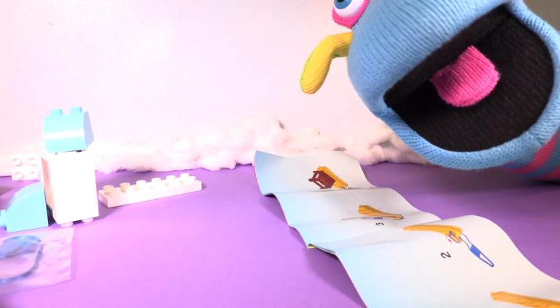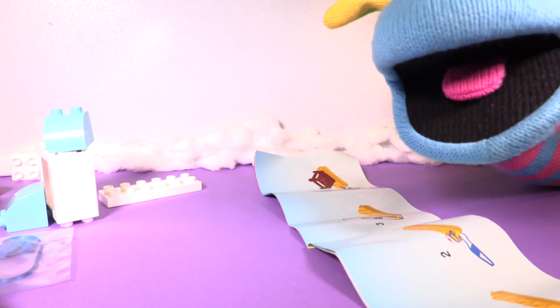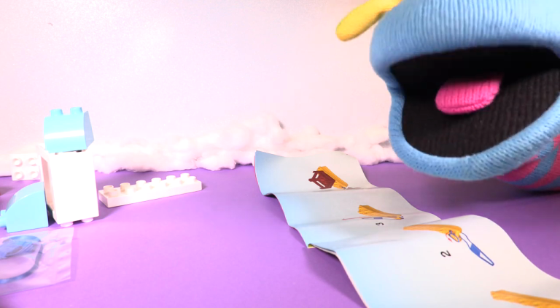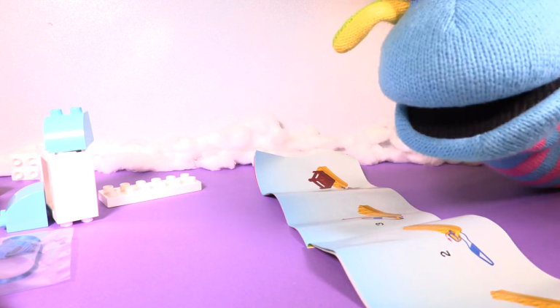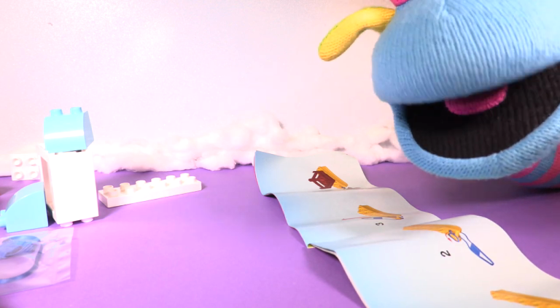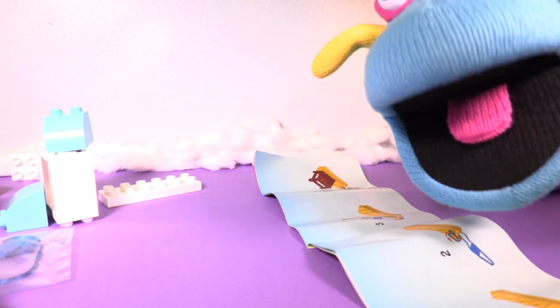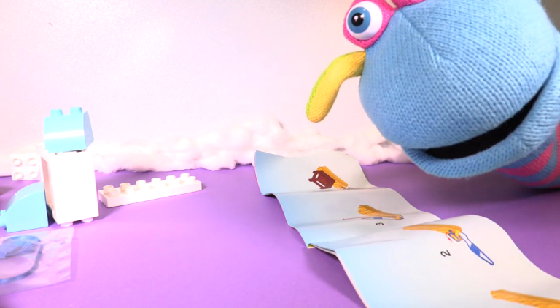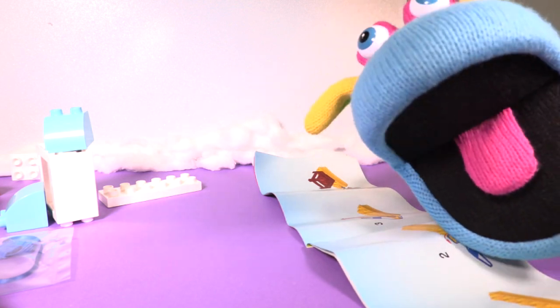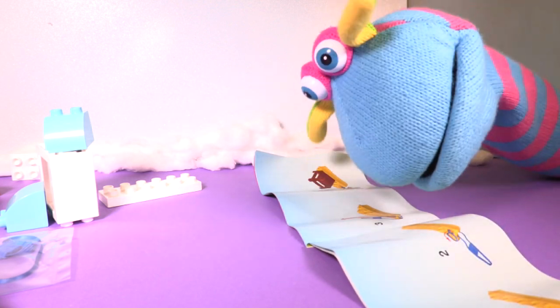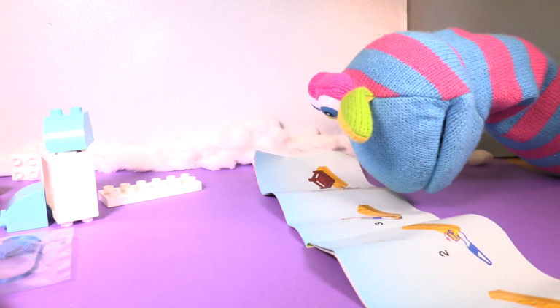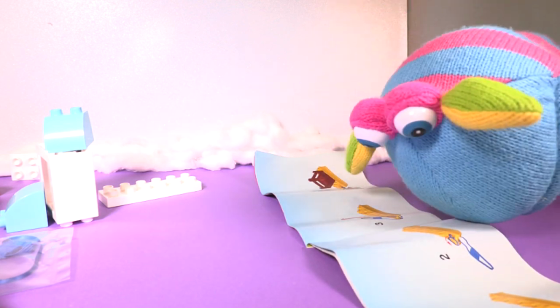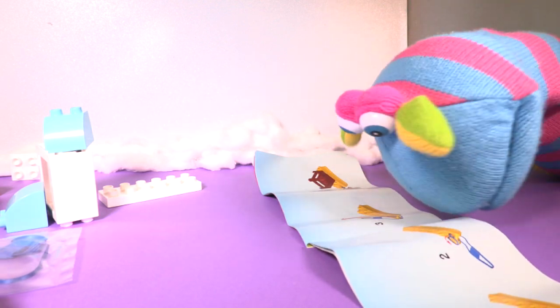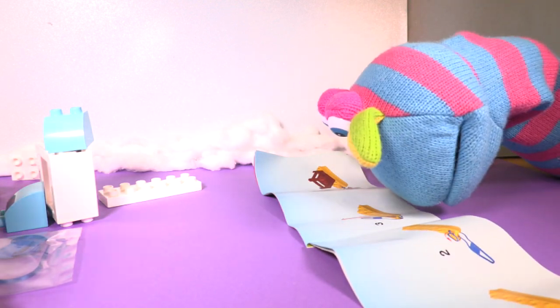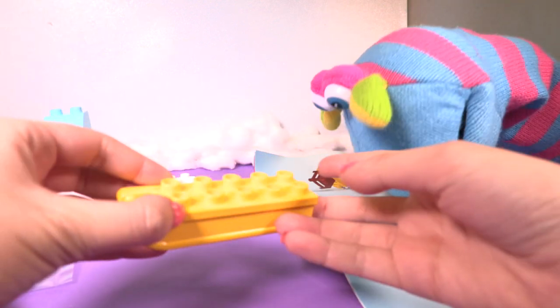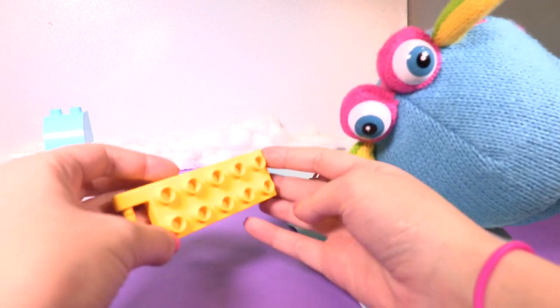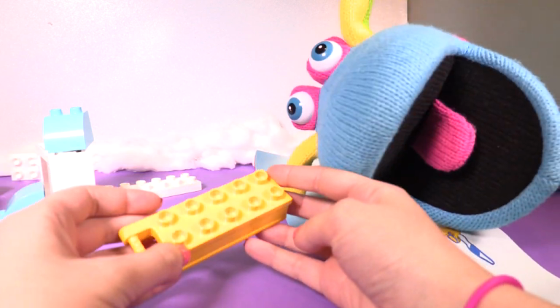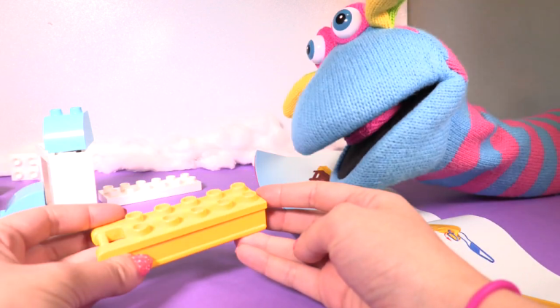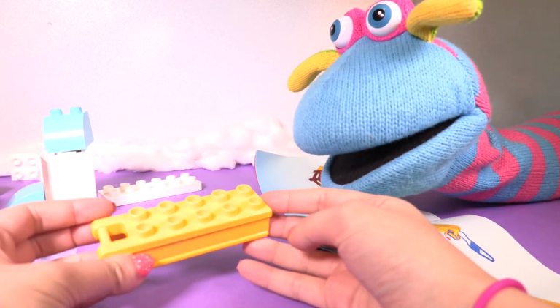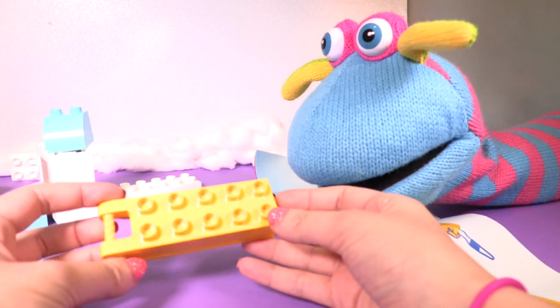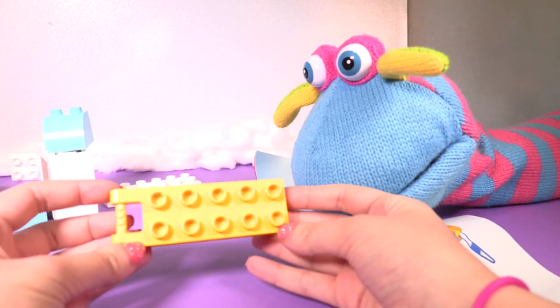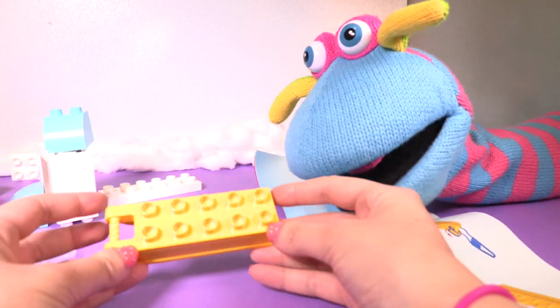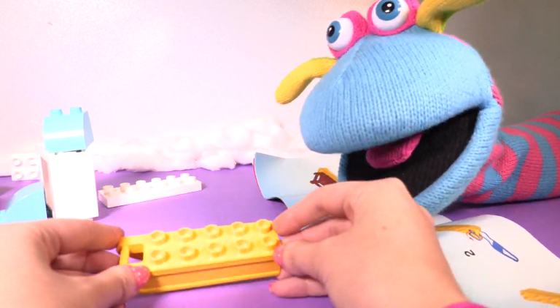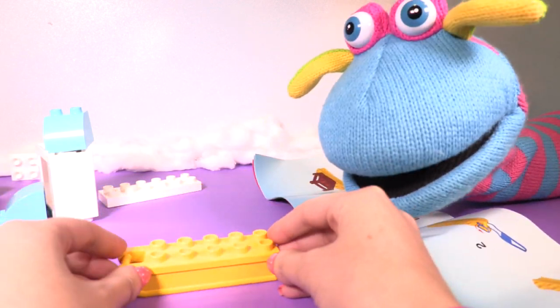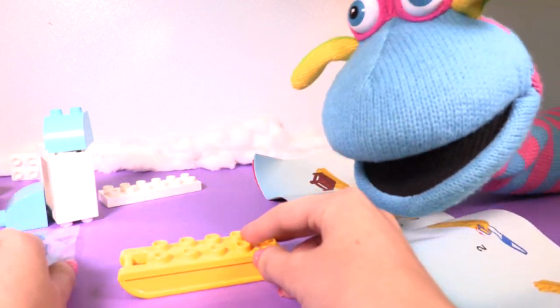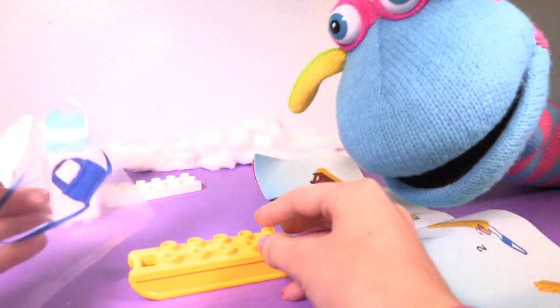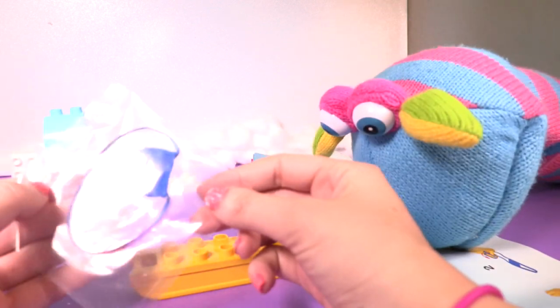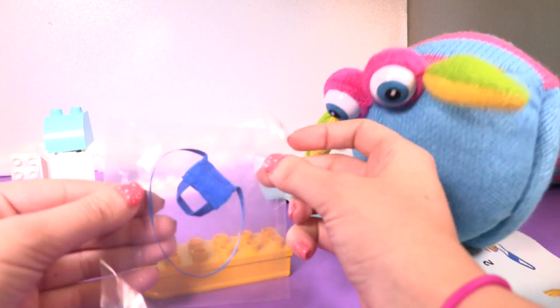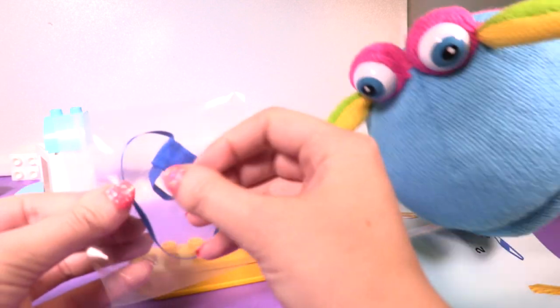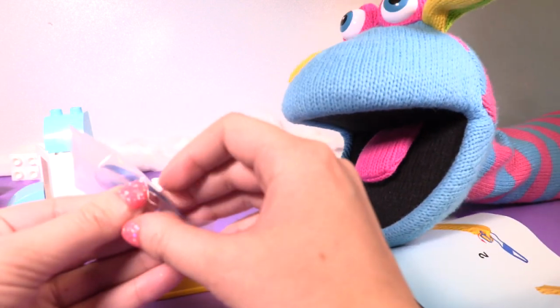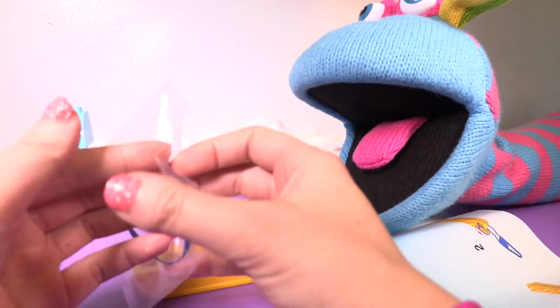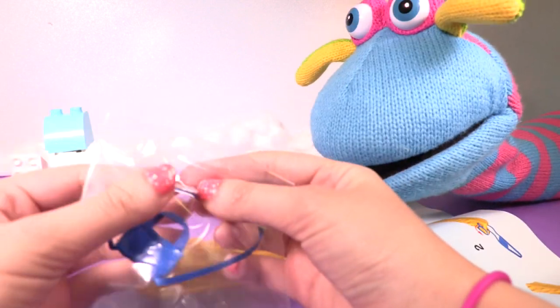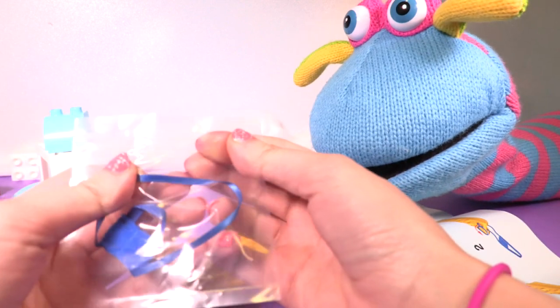Okay, it says here you need to start with the sludge. Thanks for helping me here, Katie. That's it, right? You need the blue thing. Here it is. Oh wow, let's open it.